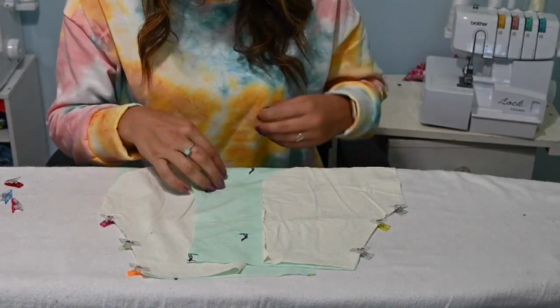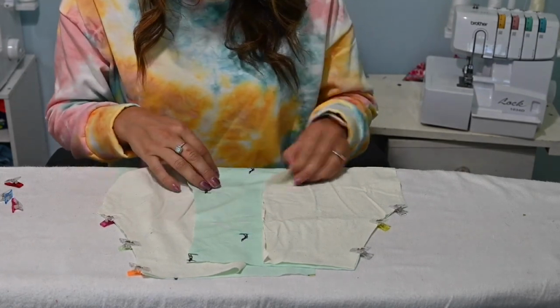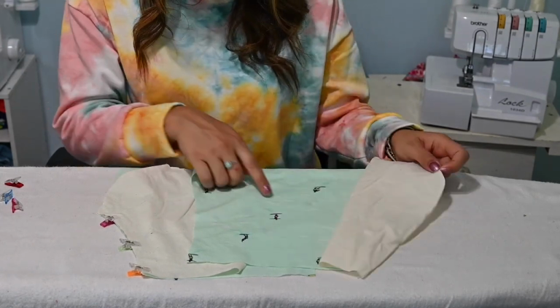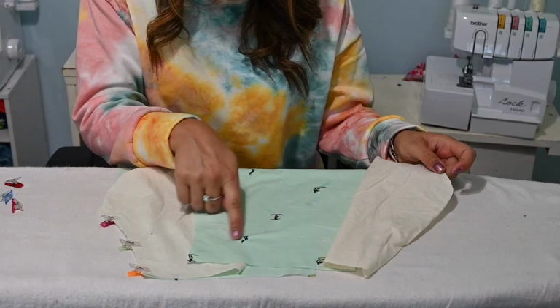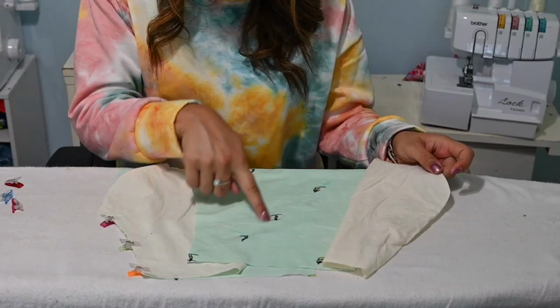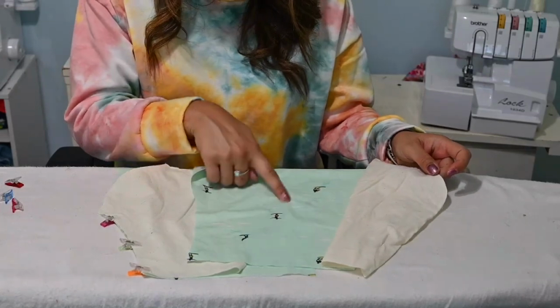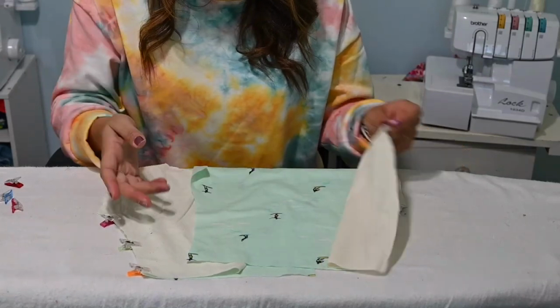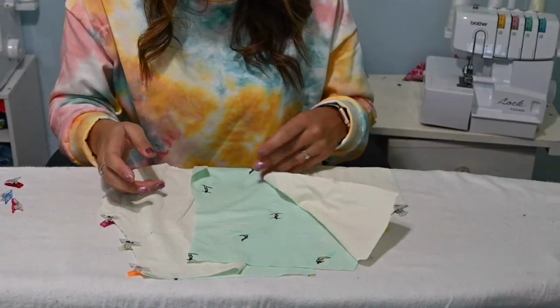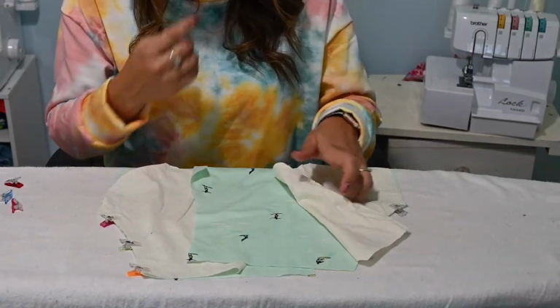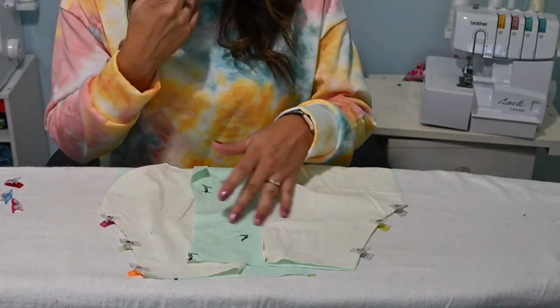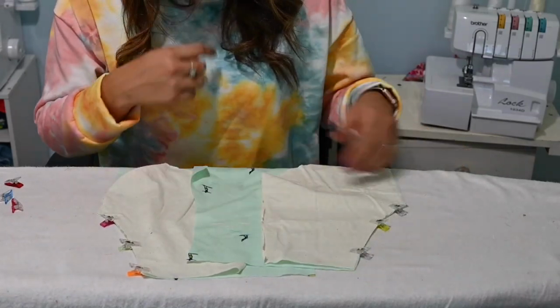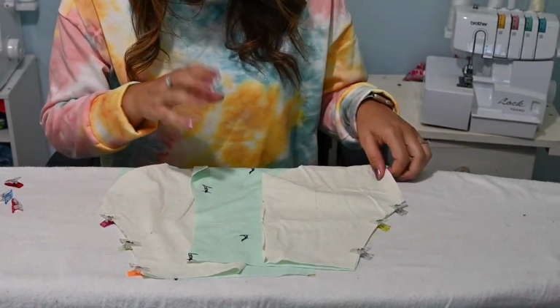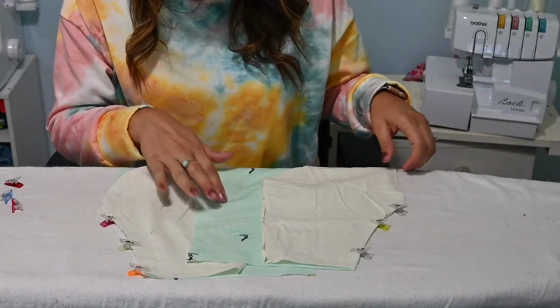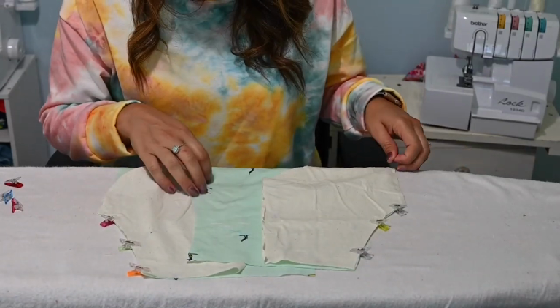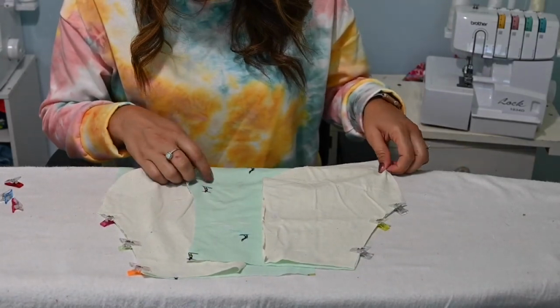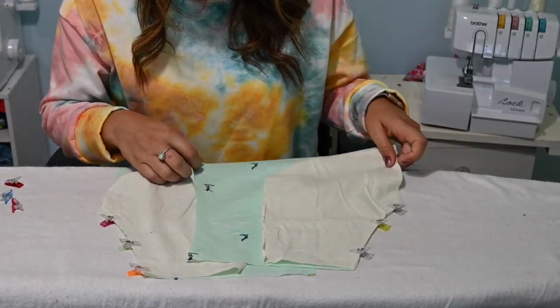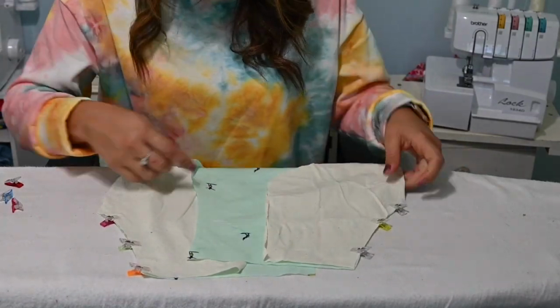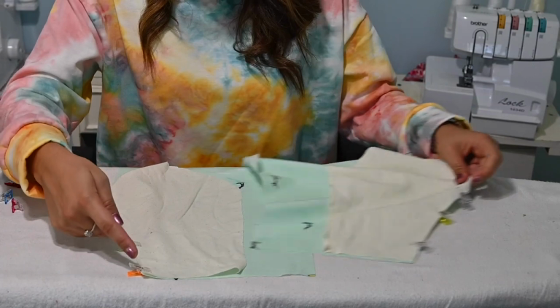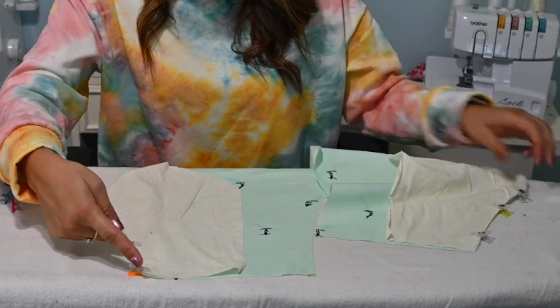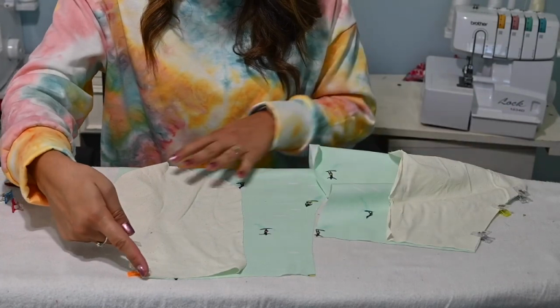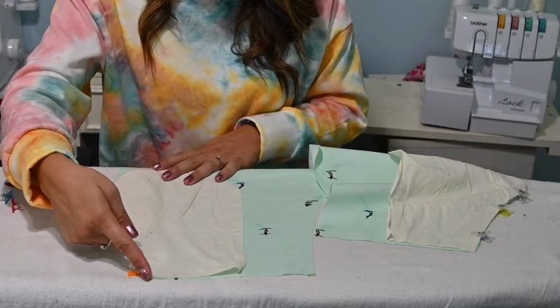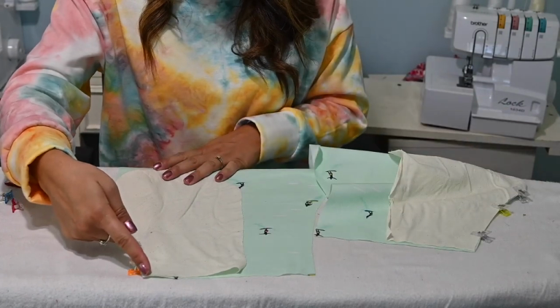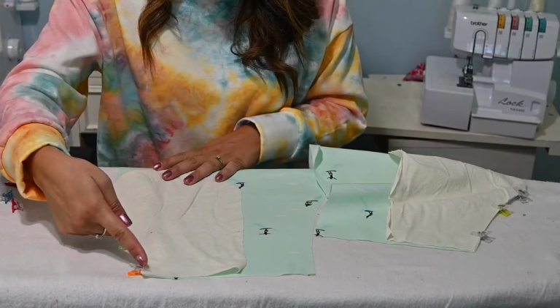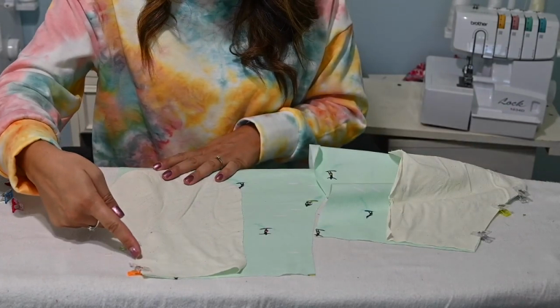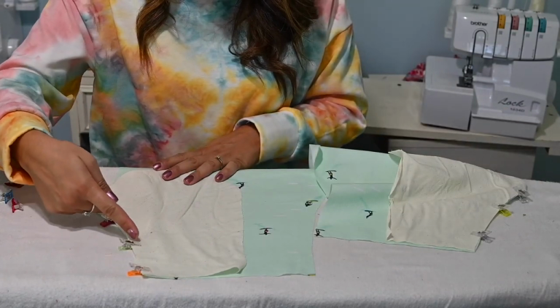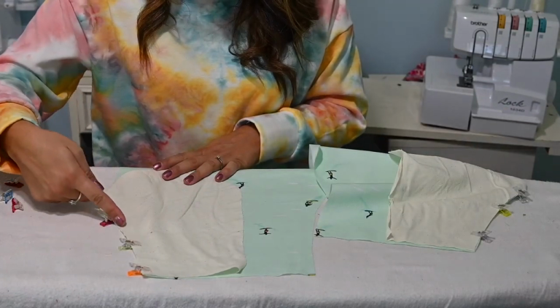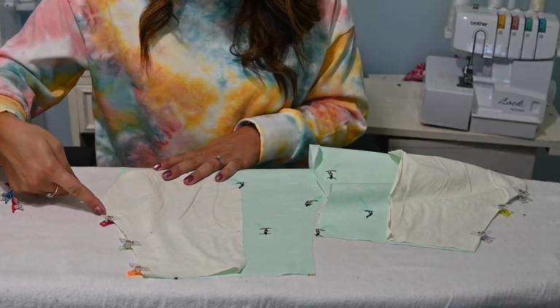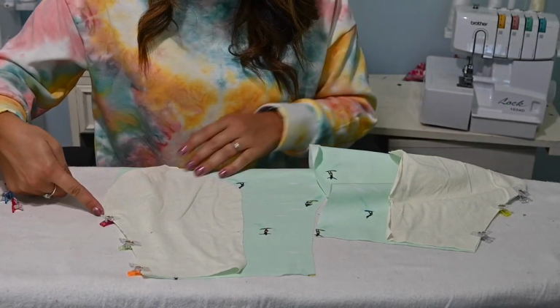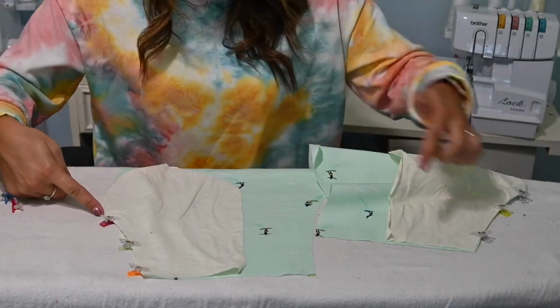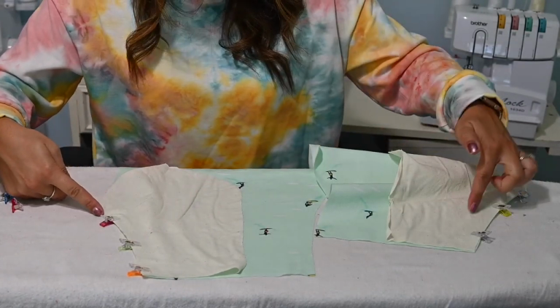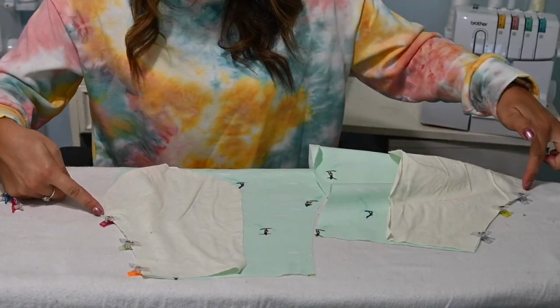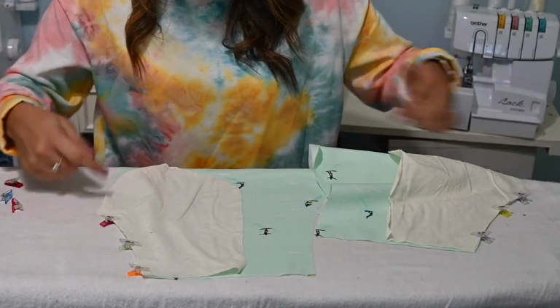It's got that beach theme so I'm super excited. That's why I have patchwork everywhere. Now we're going to go ahead and sew right here at that raw edge to connect the pockets.